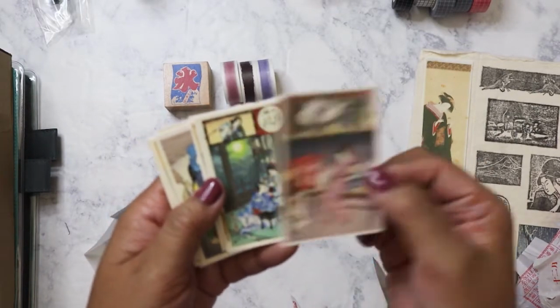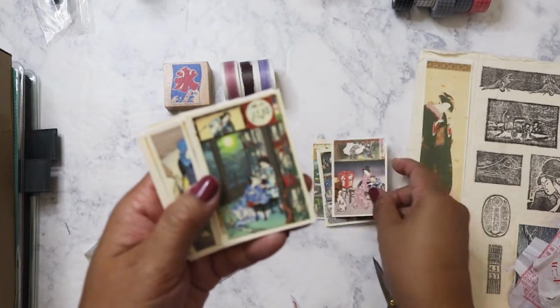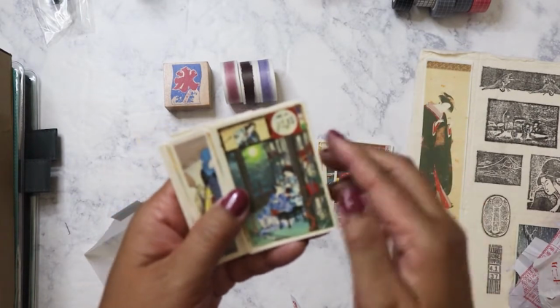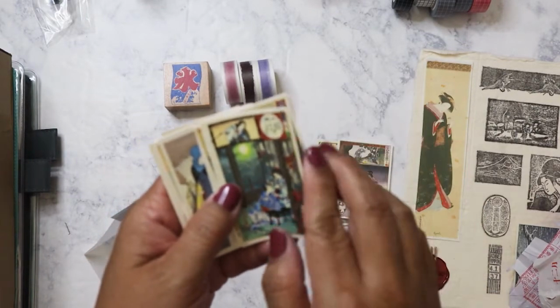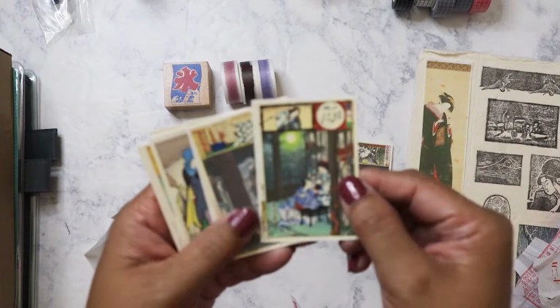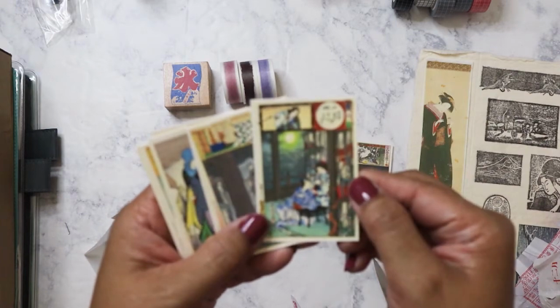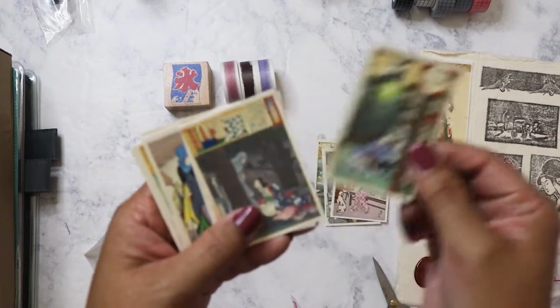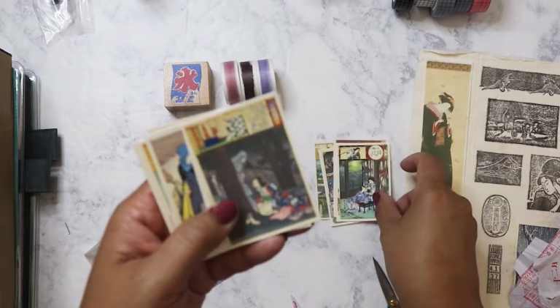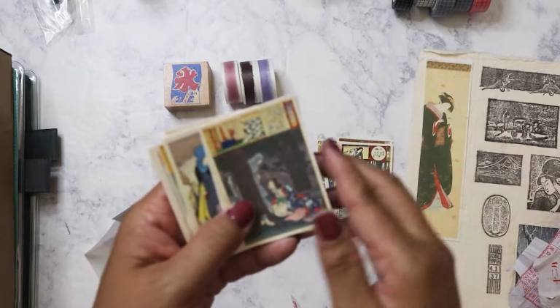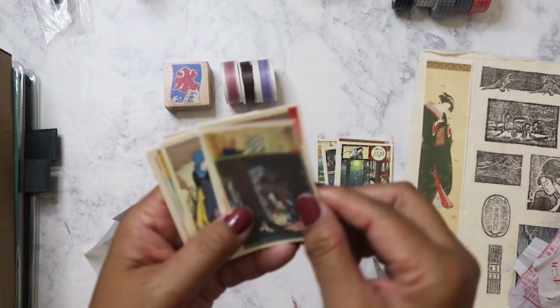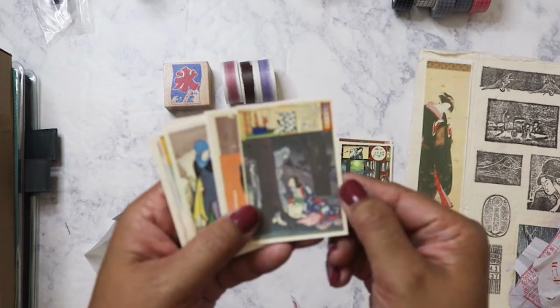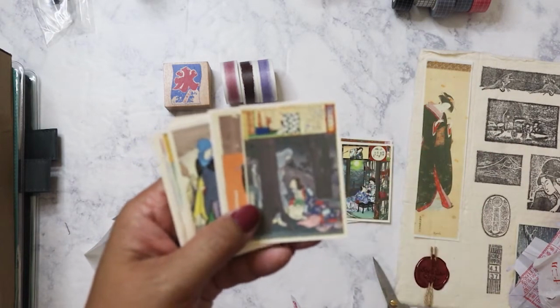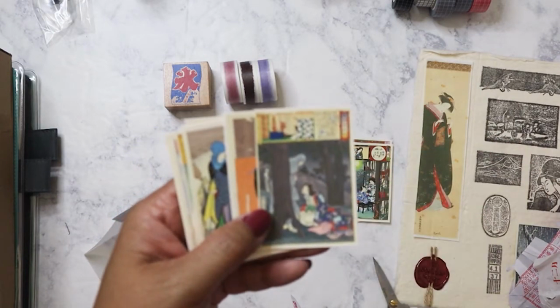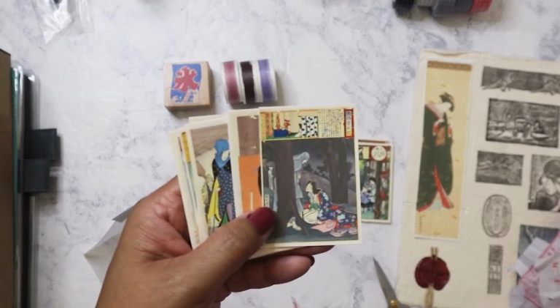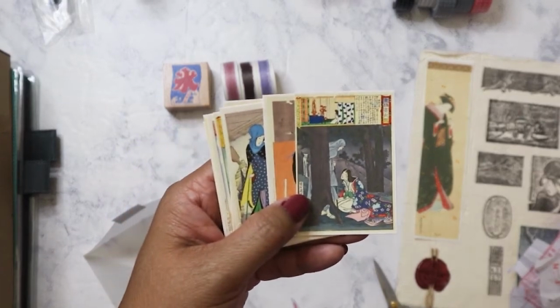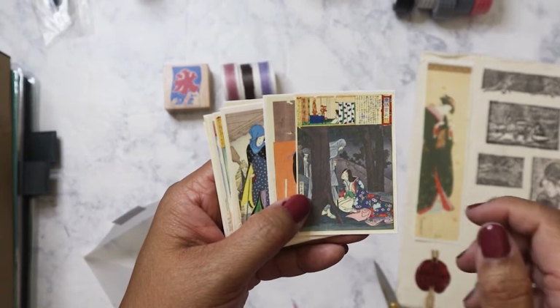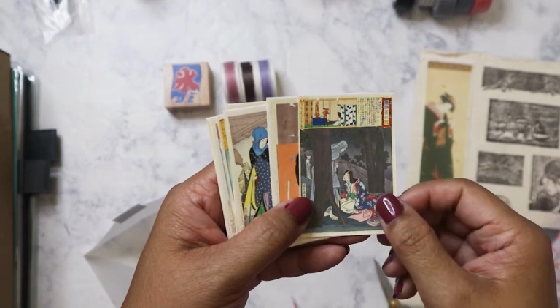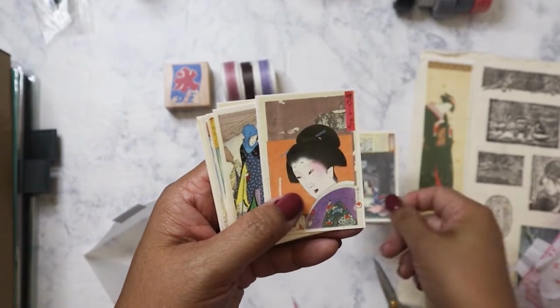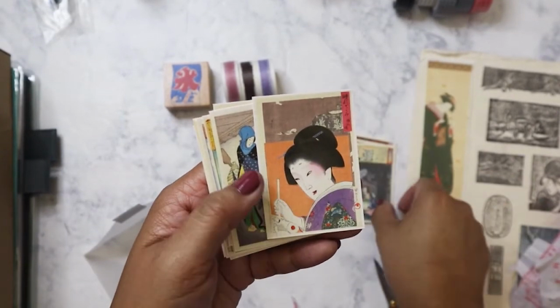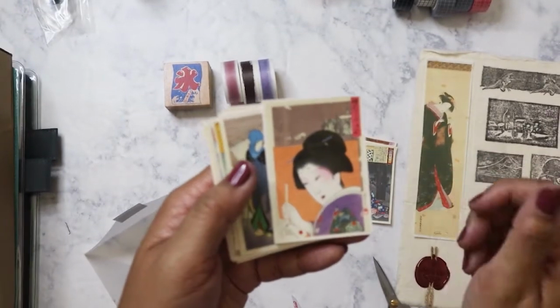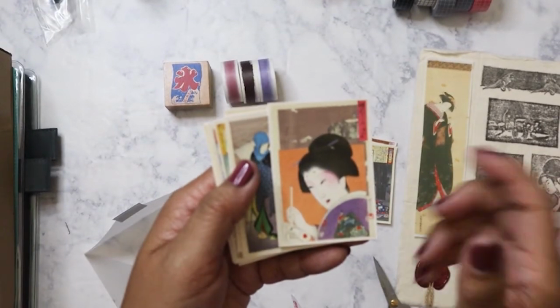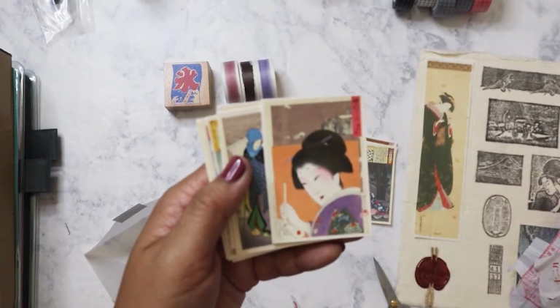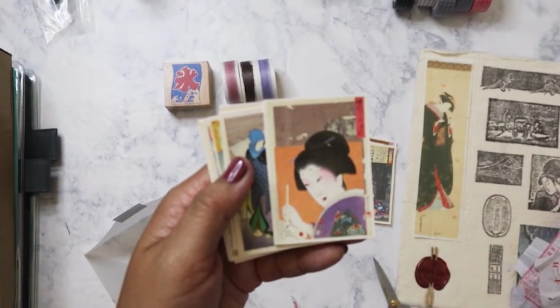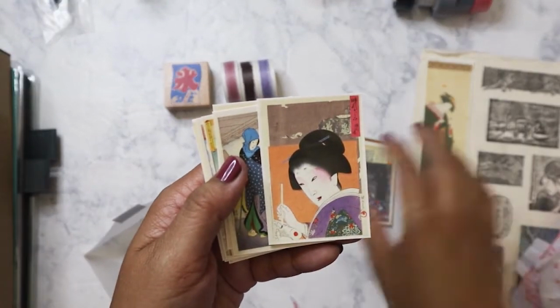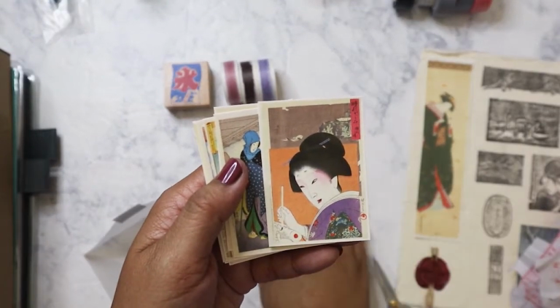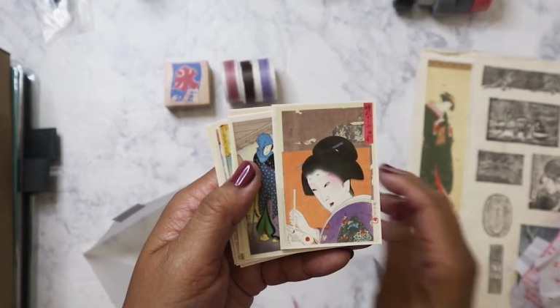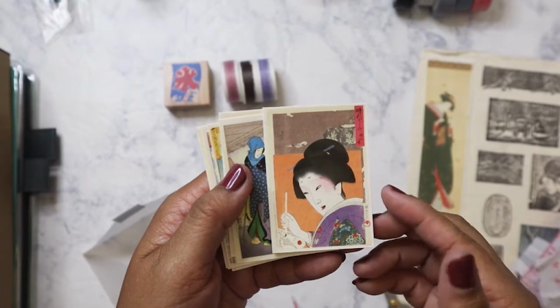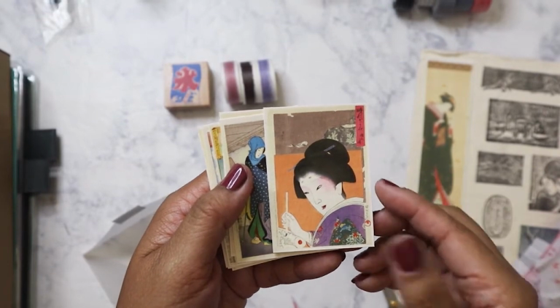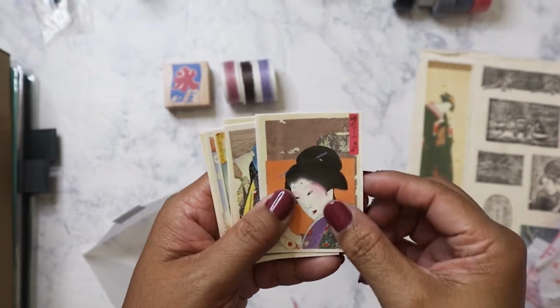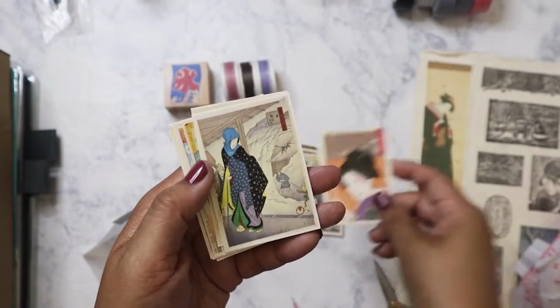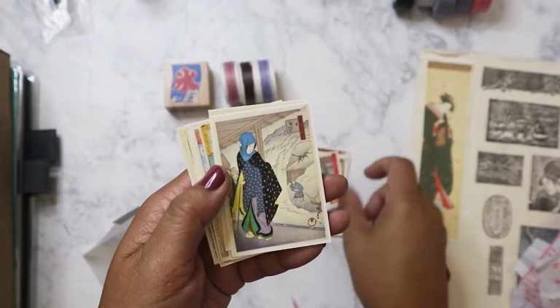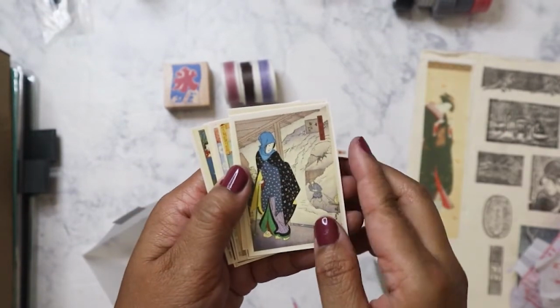It's really thick and textured — beautiful. I'm trying to keep my focus. Okay, my camera is trying to focus on what's in the back. There we go.